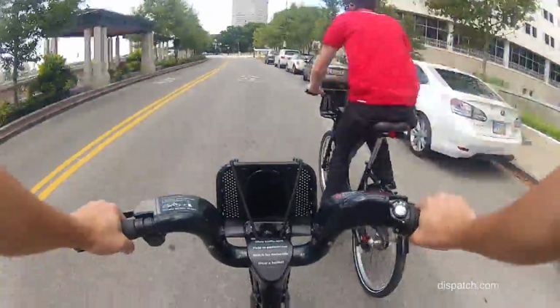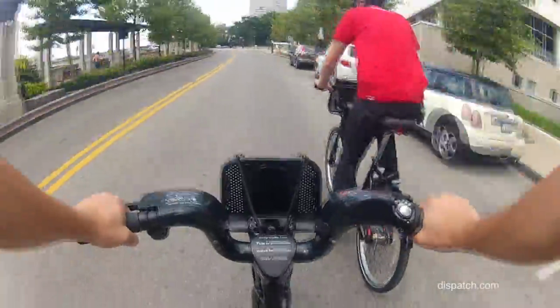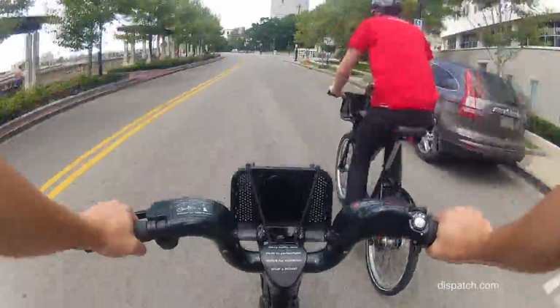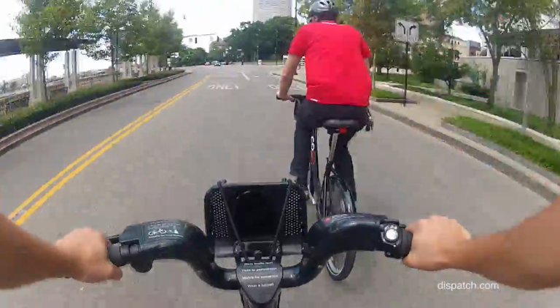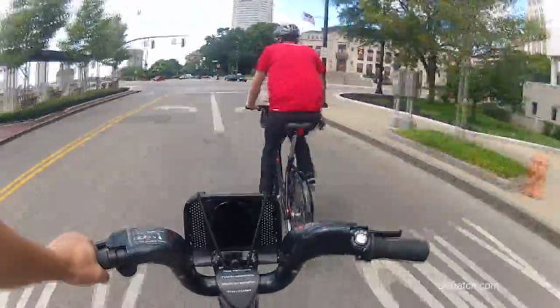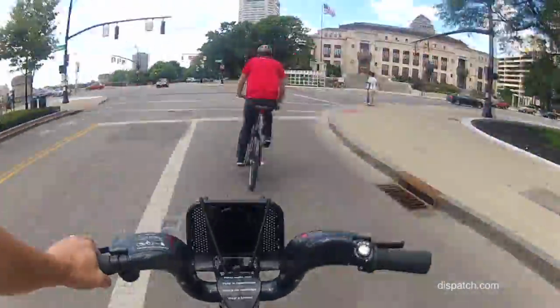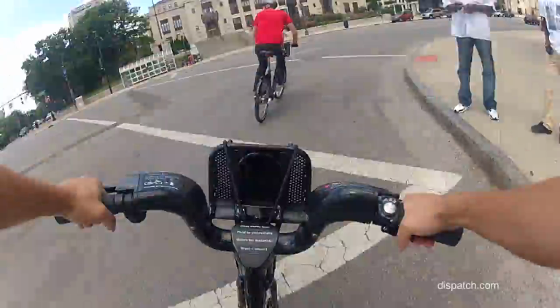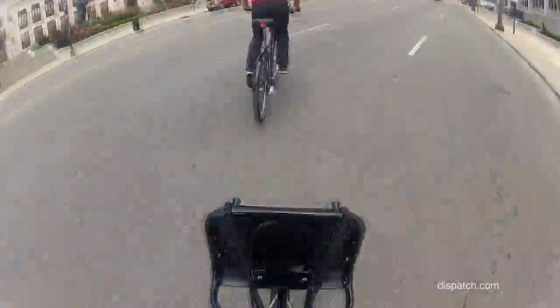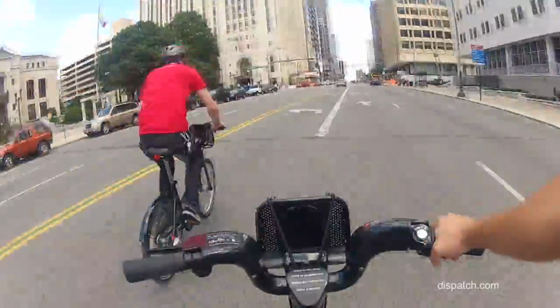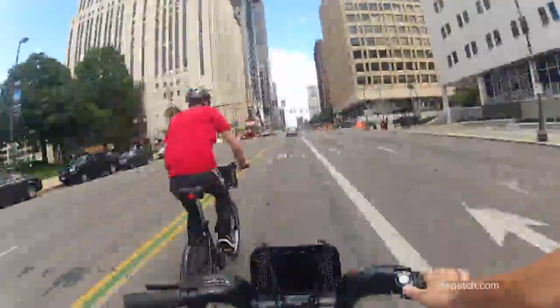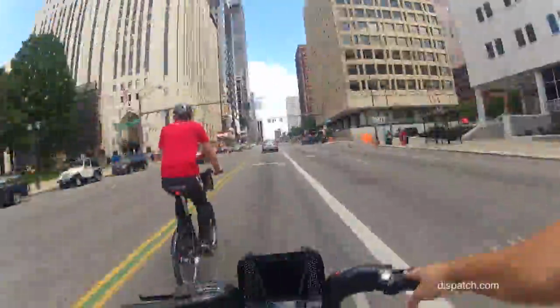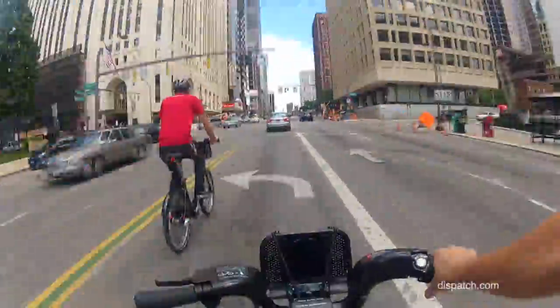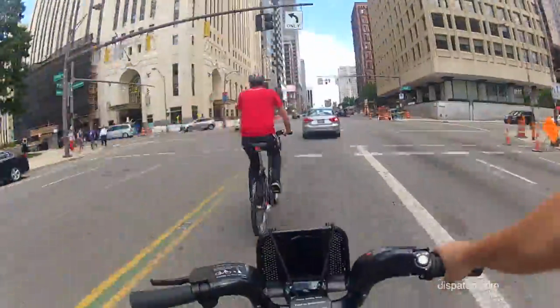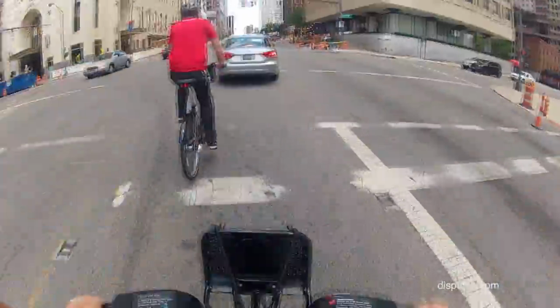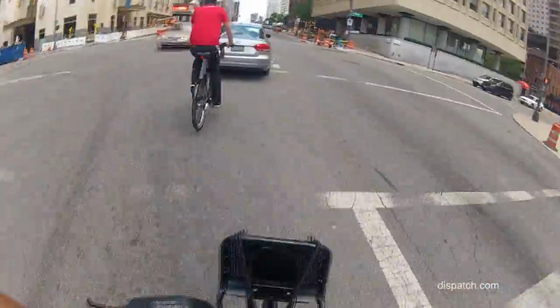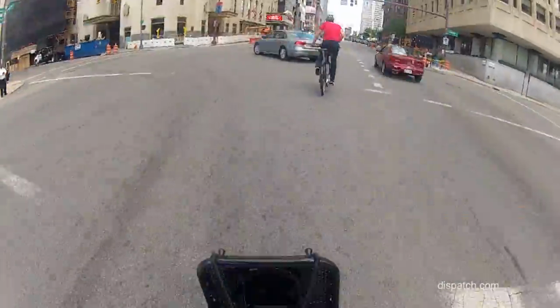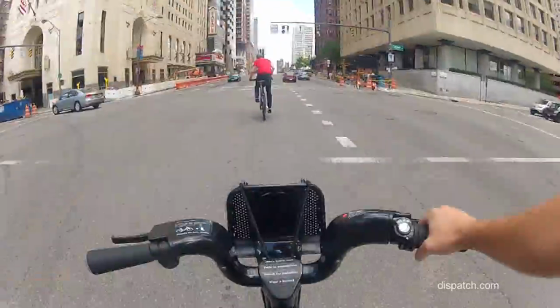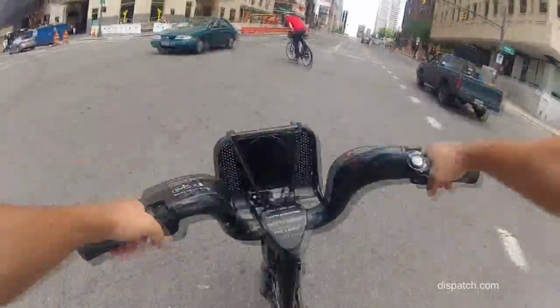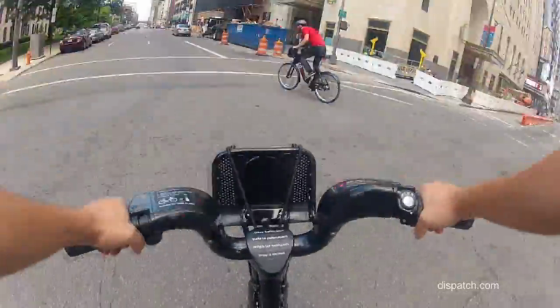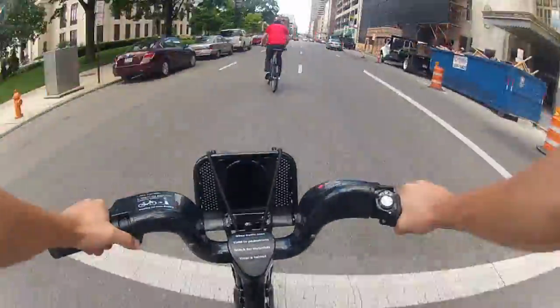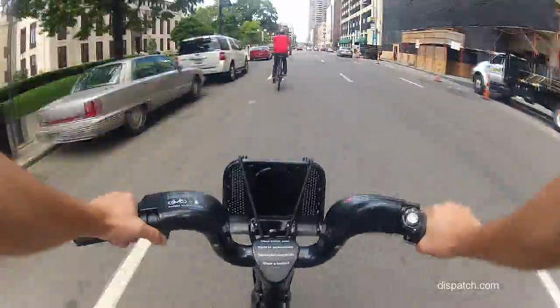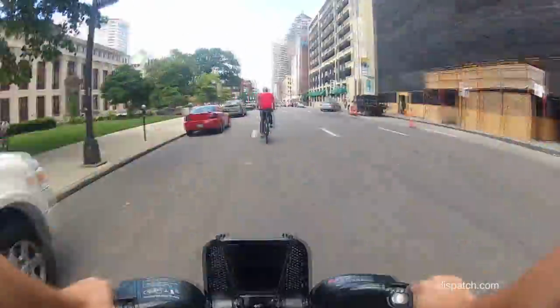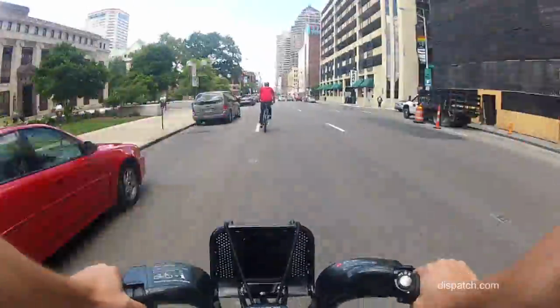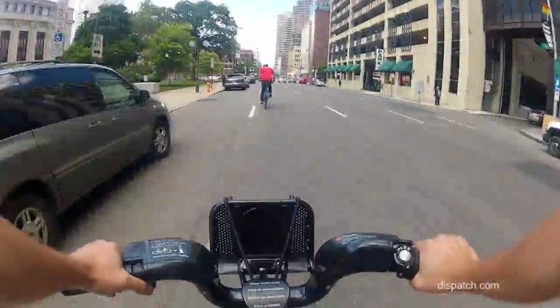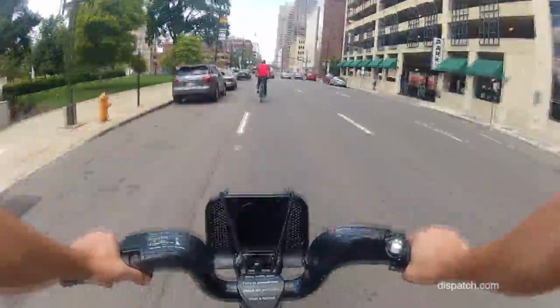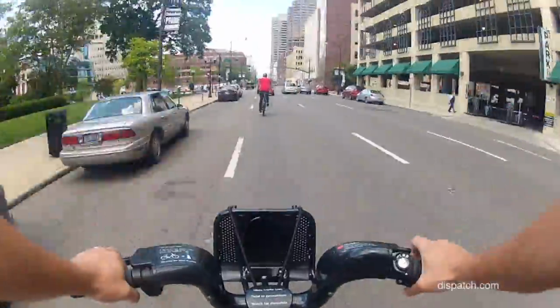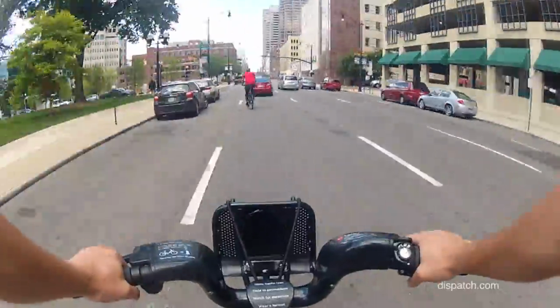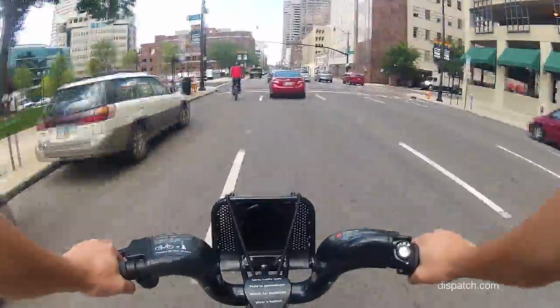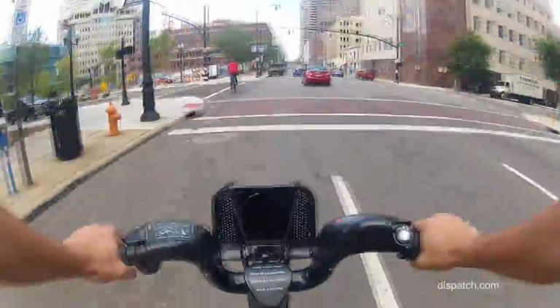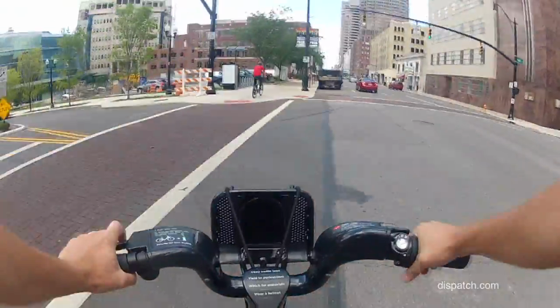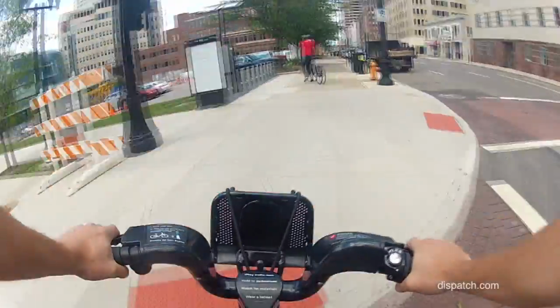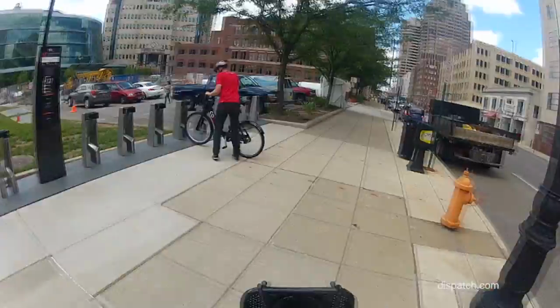Say you're at Bicentennial Park and you want to go to City Hall — you take it, you drop it at City Hall, do whatever you need to do, and then when you're ready to leave, go grab another bike and leave.